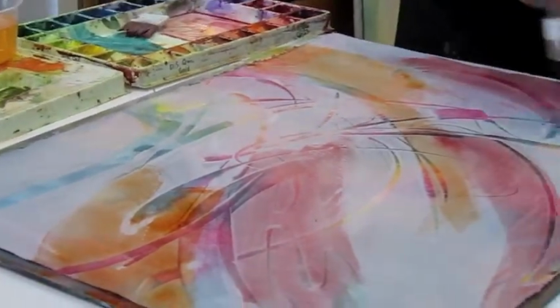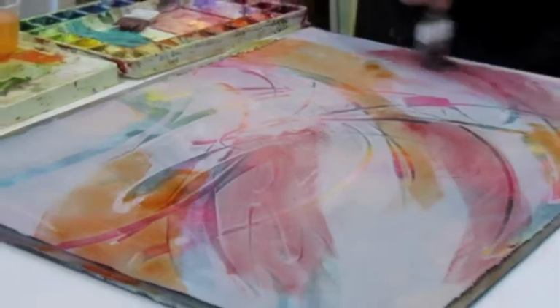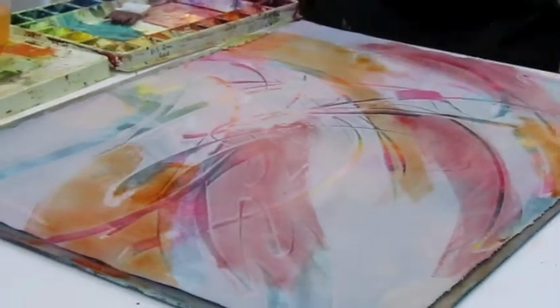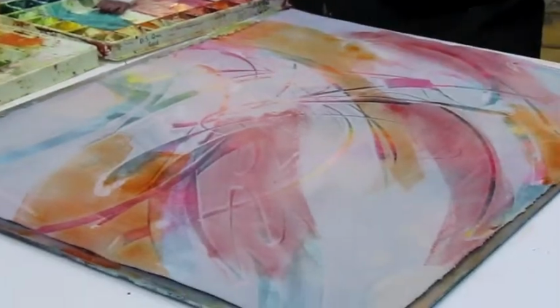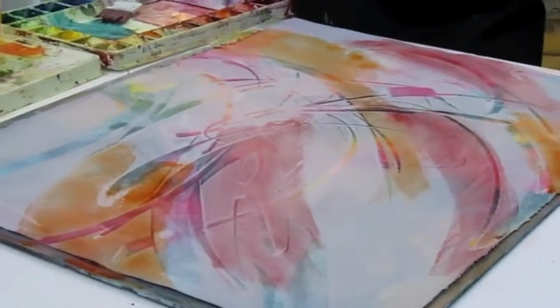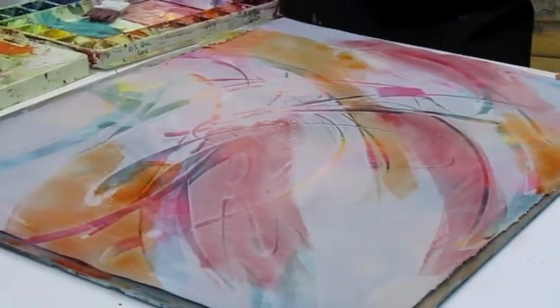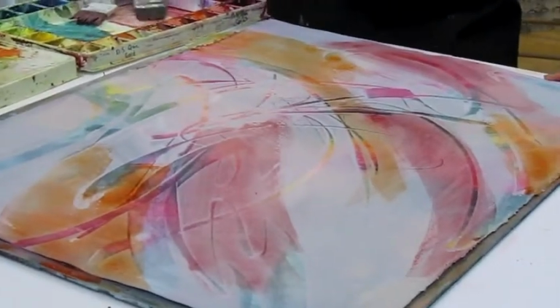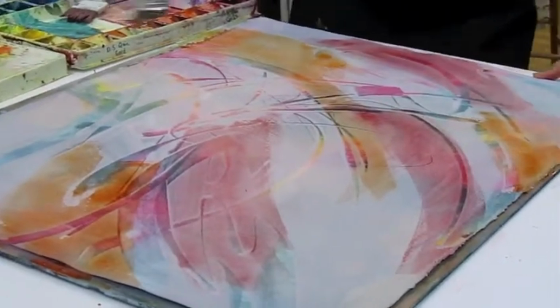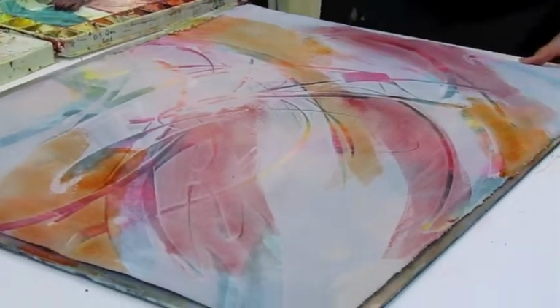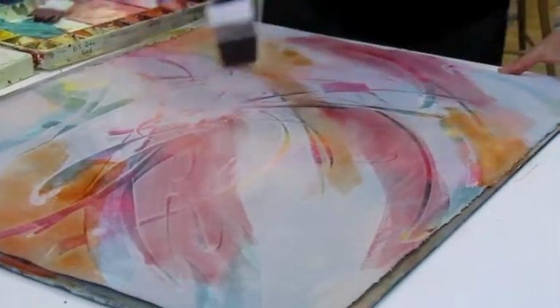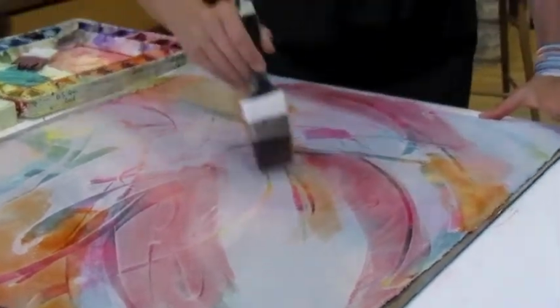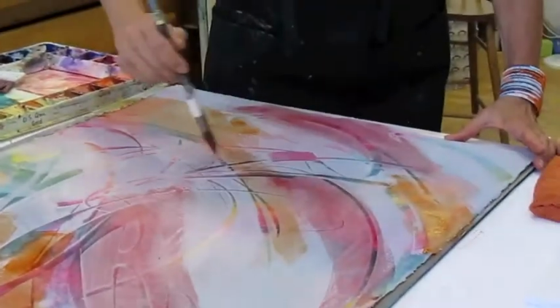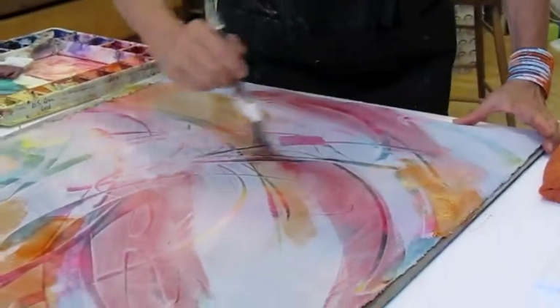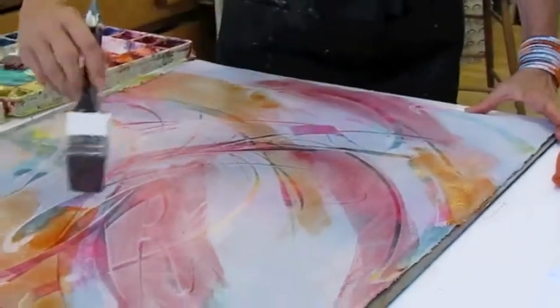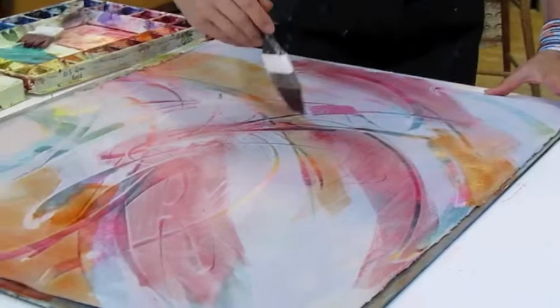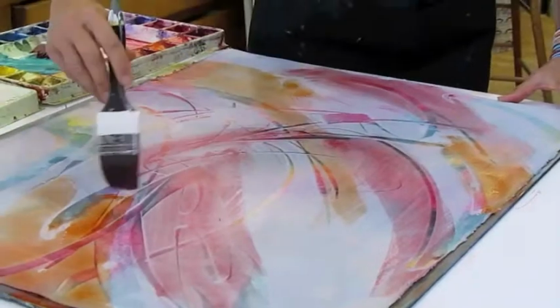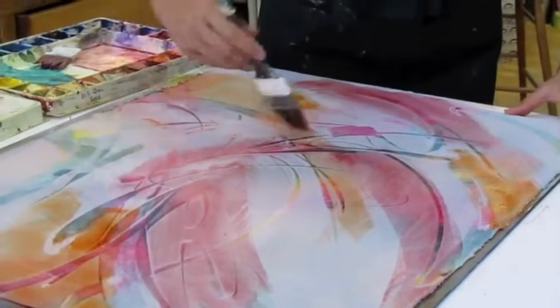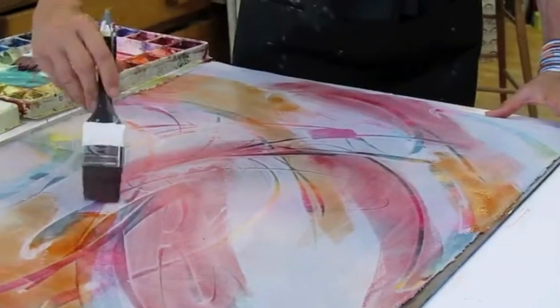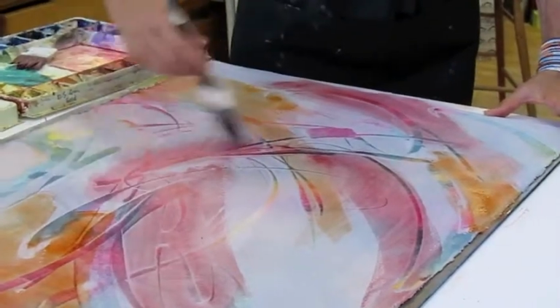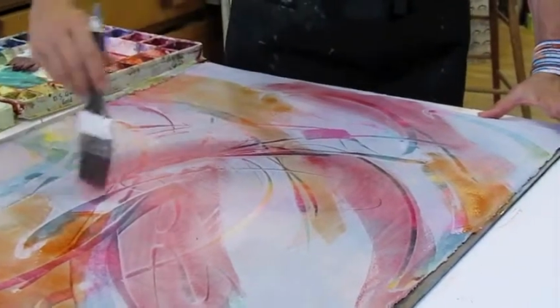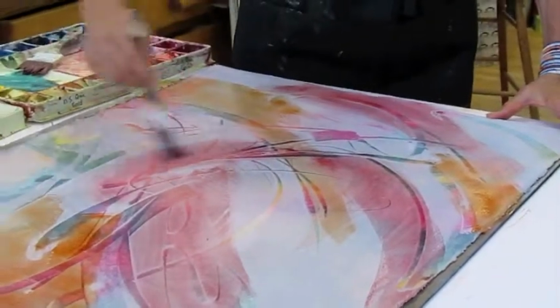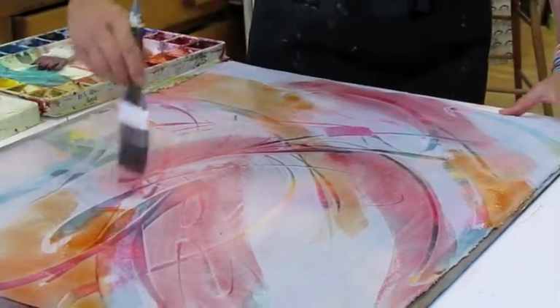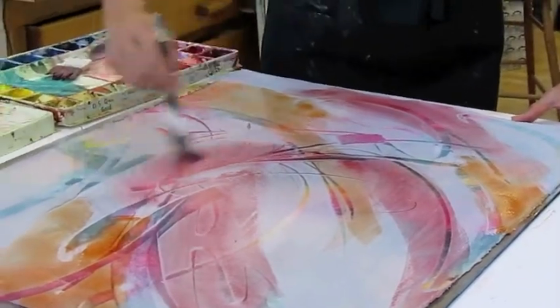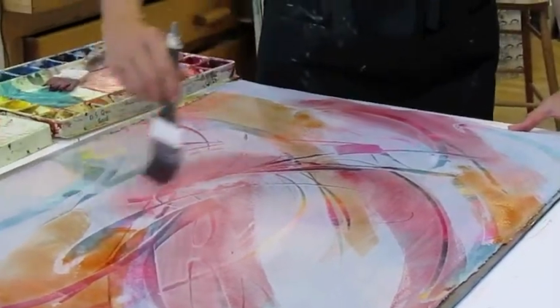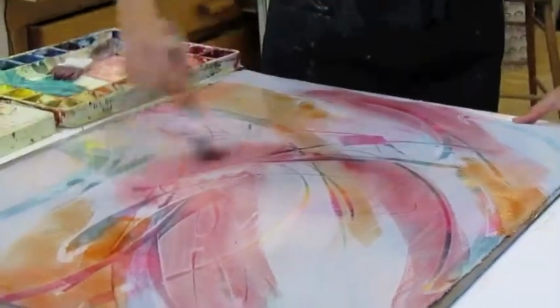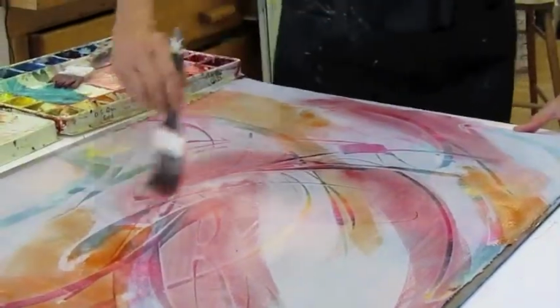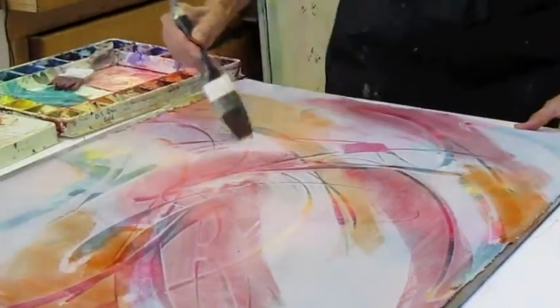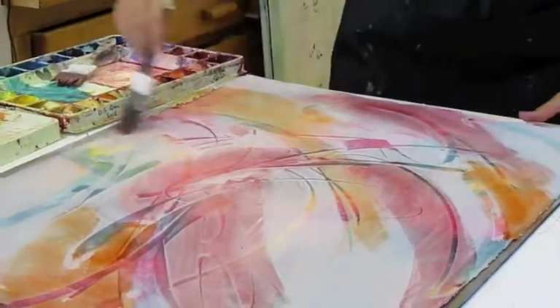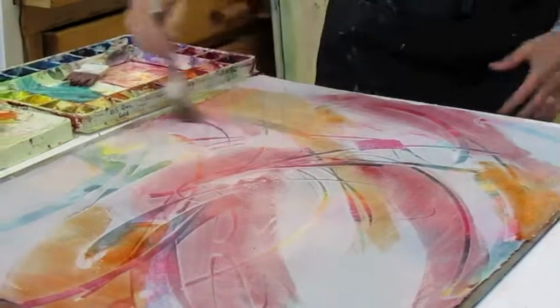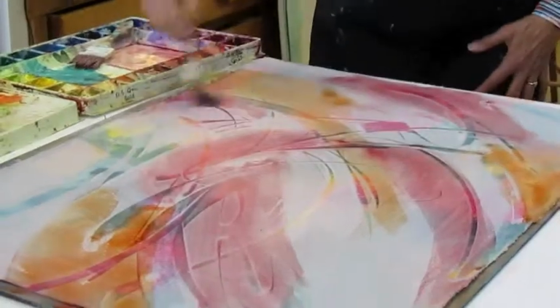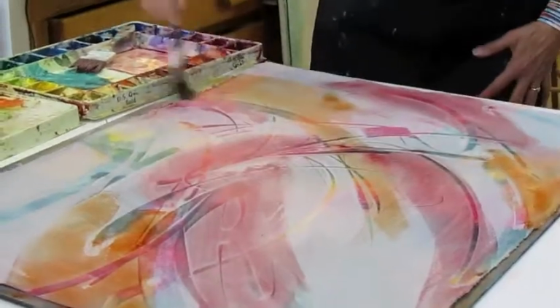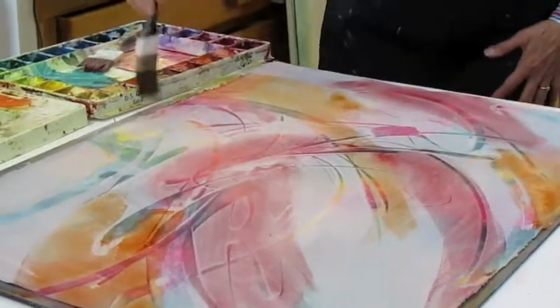Catch that little bit of summer that we have so little of up here. So these mixed colors would be a very nice start to that.